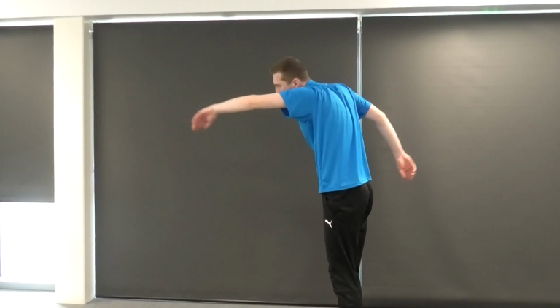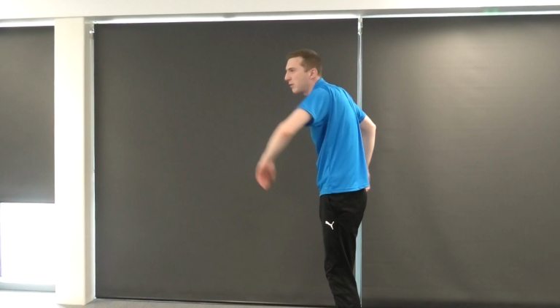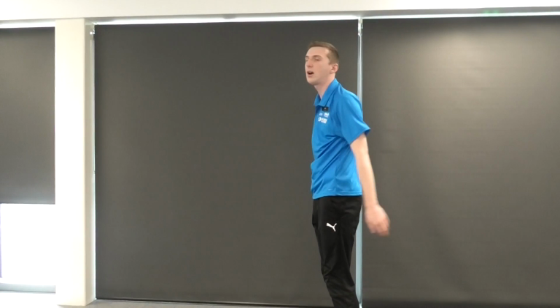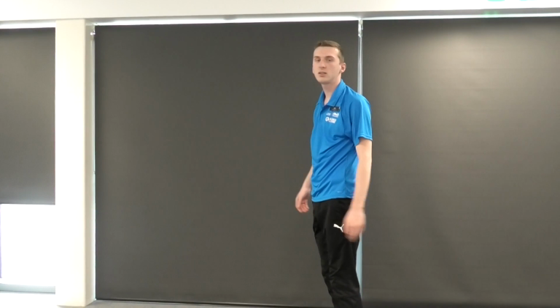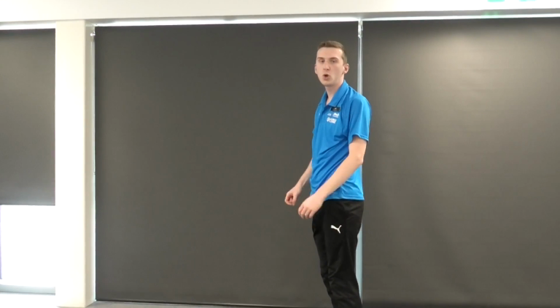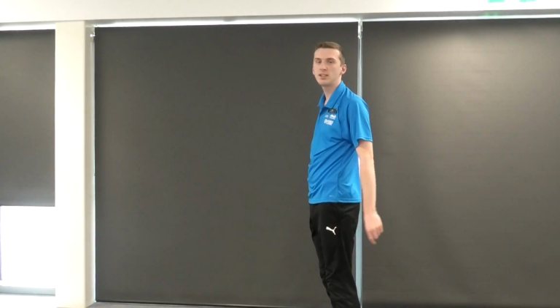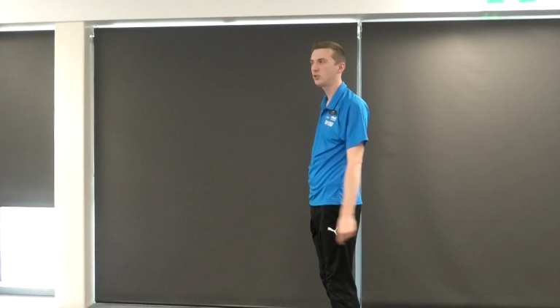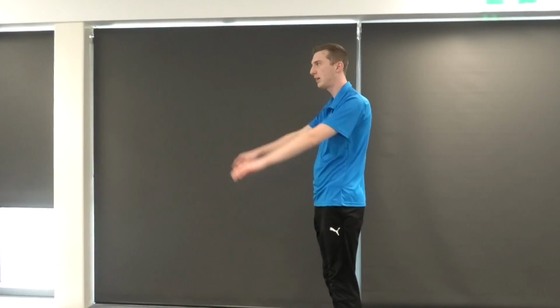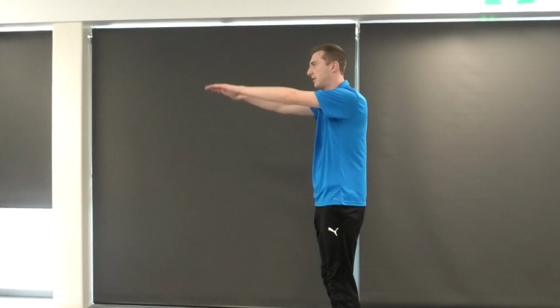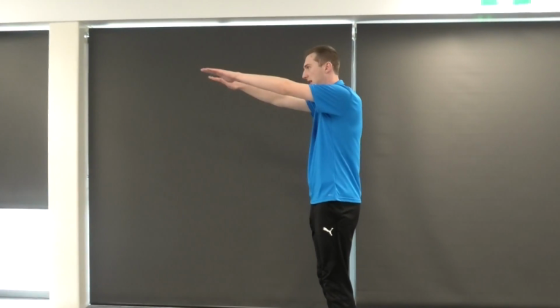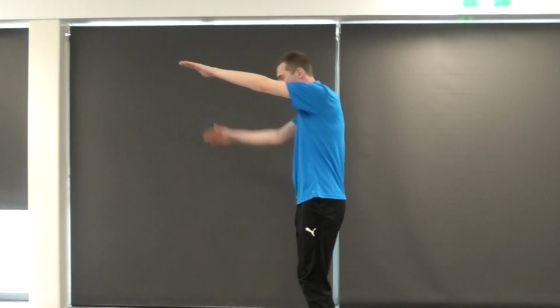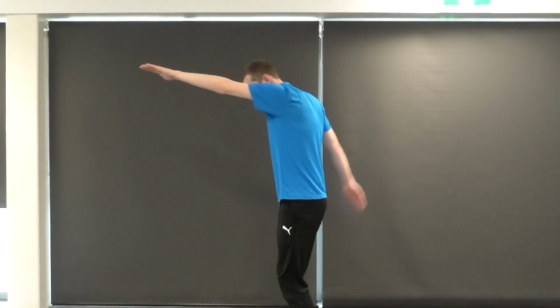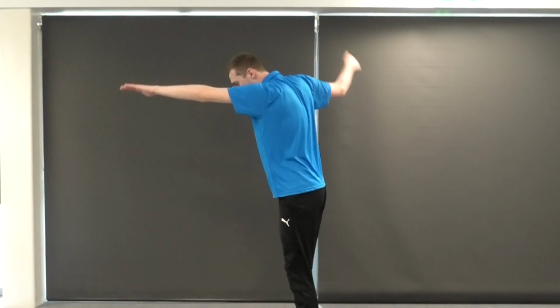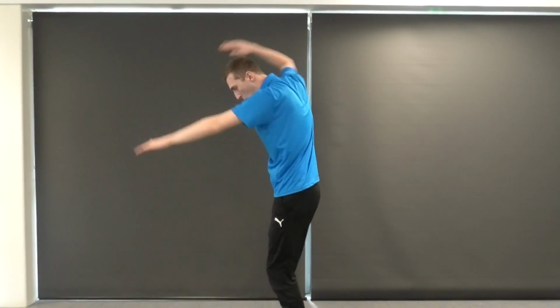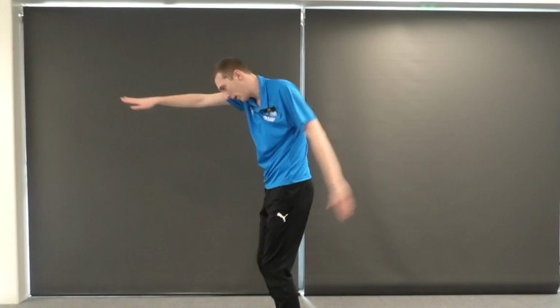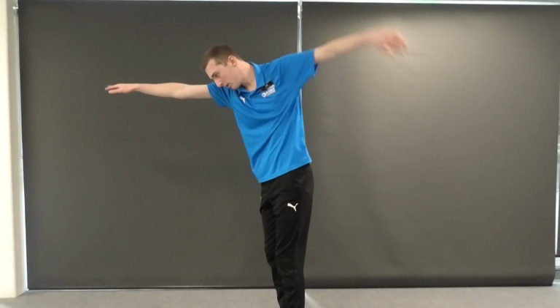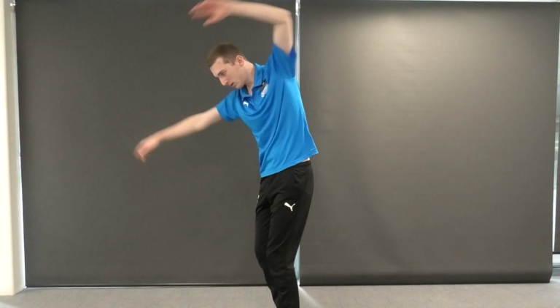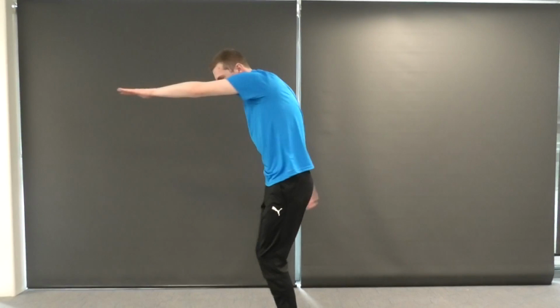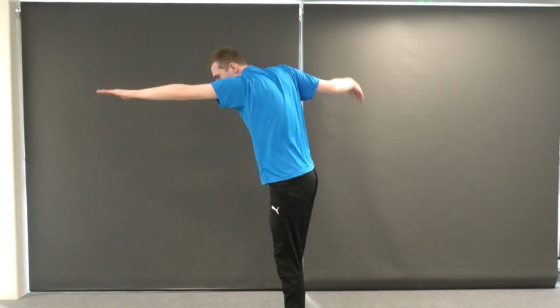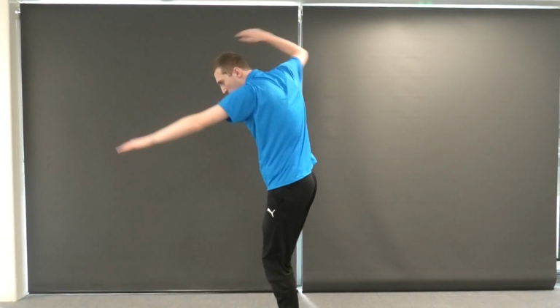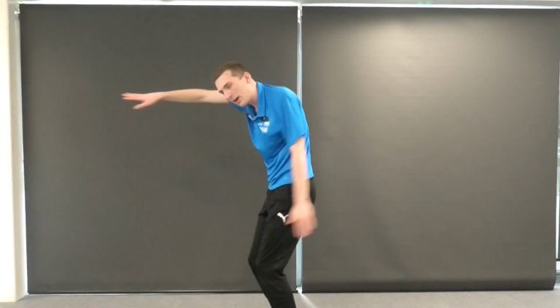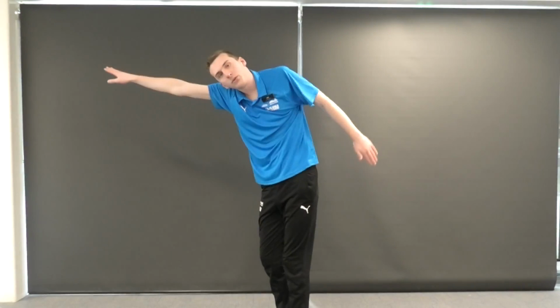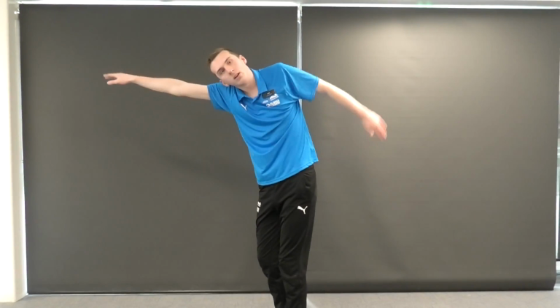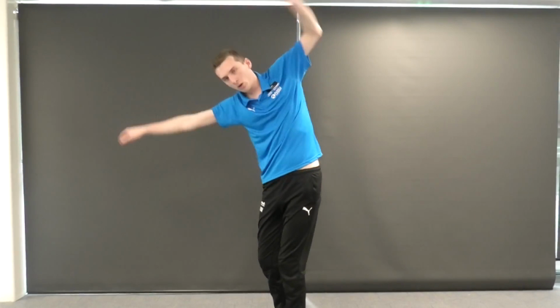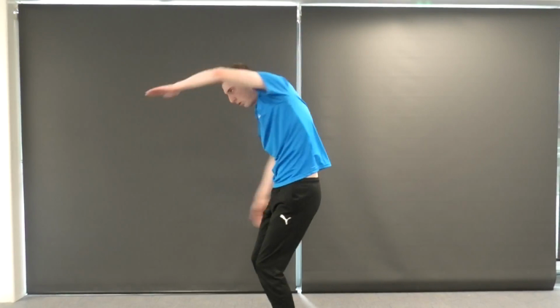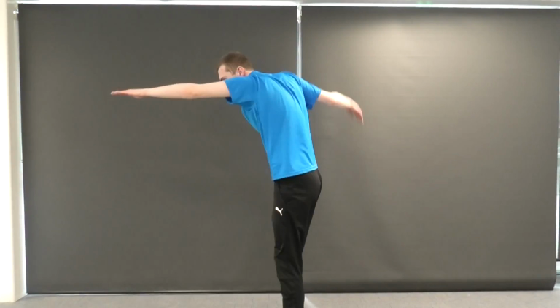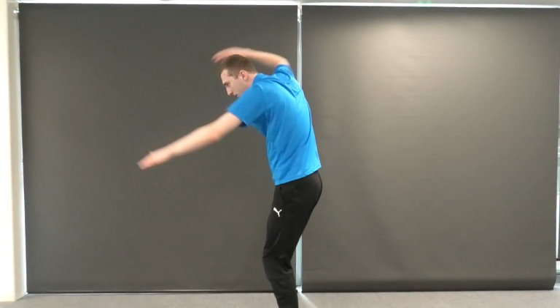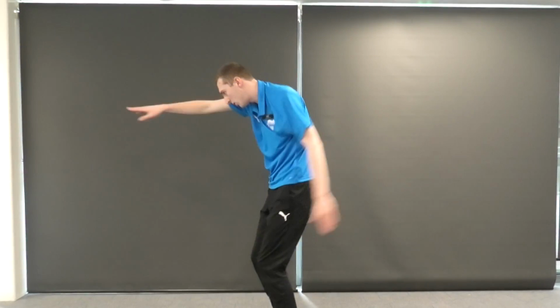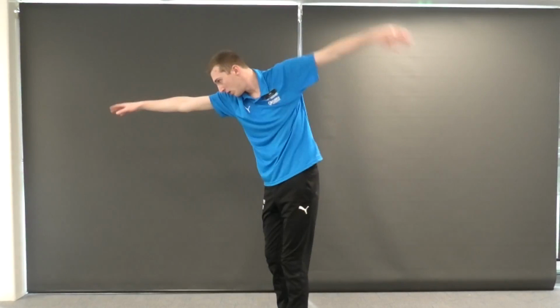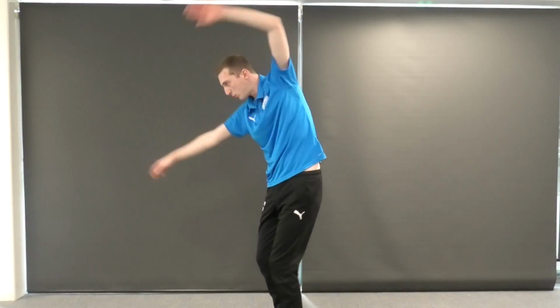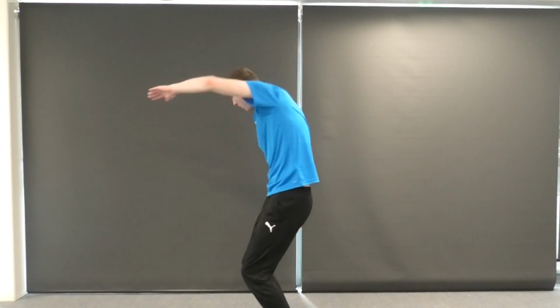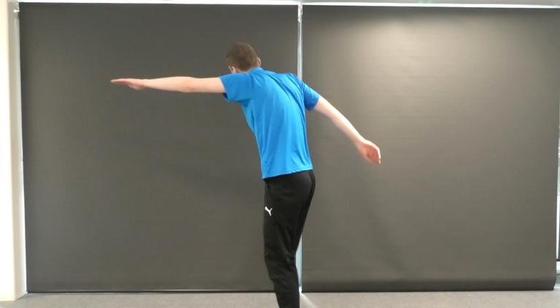We're going to start with a nice slow pace, making sure we keep our technique. 1, 2, breathe on 3. 1, 2, breathe on 3.